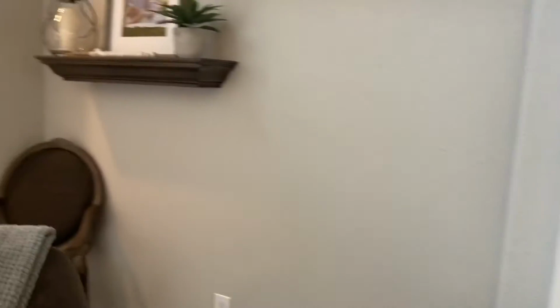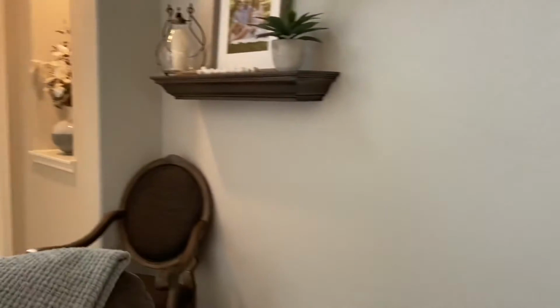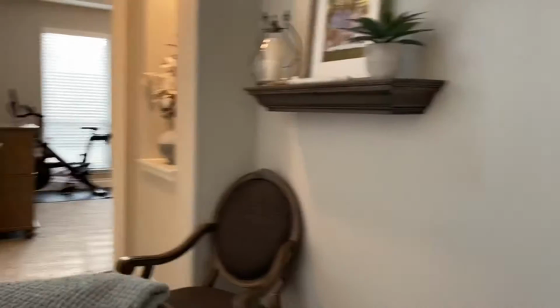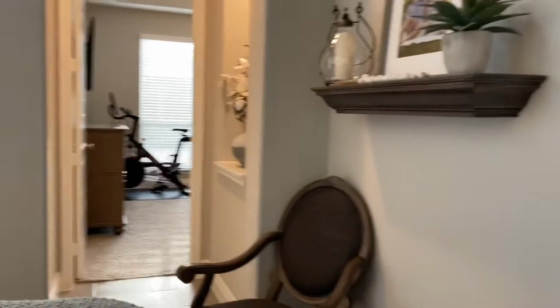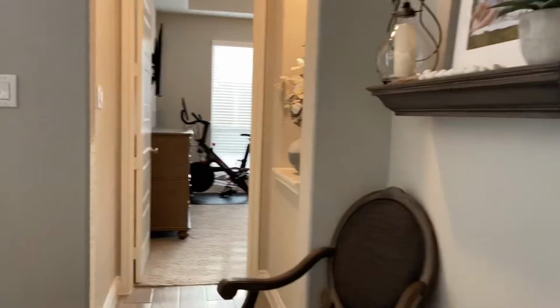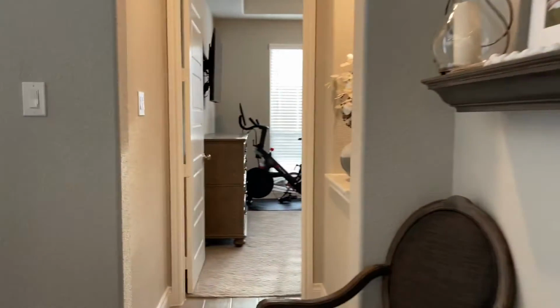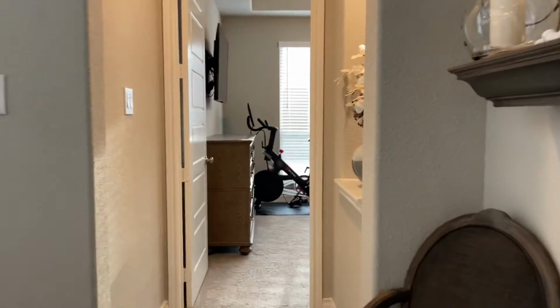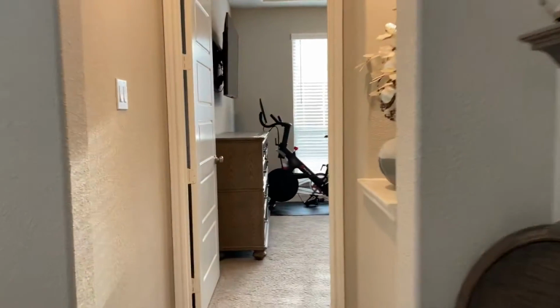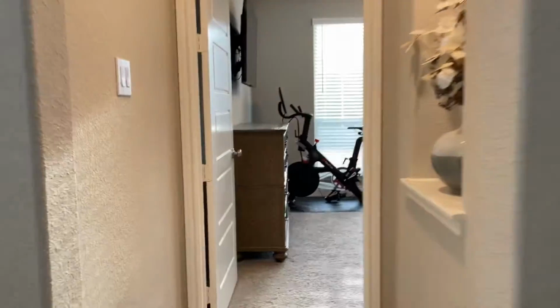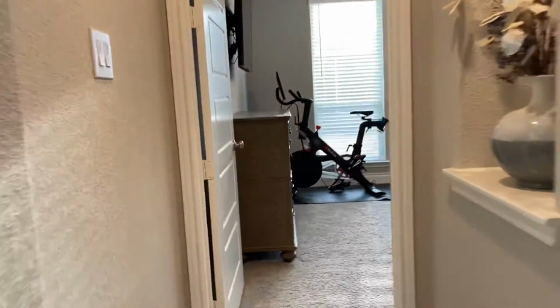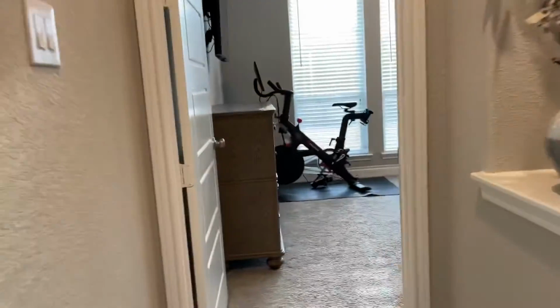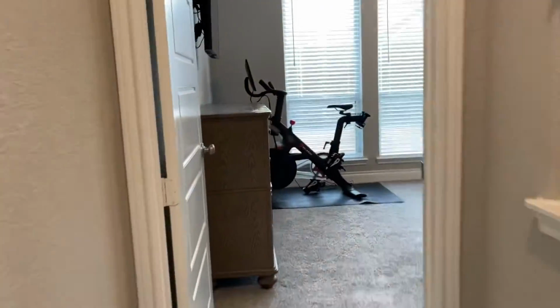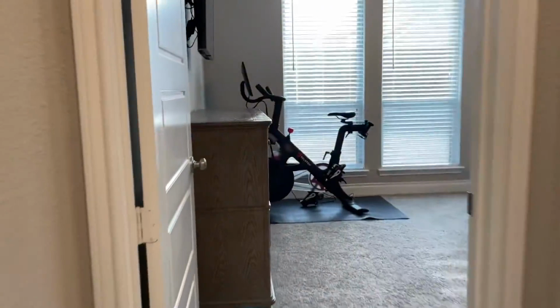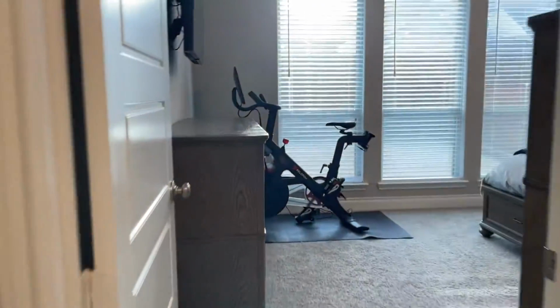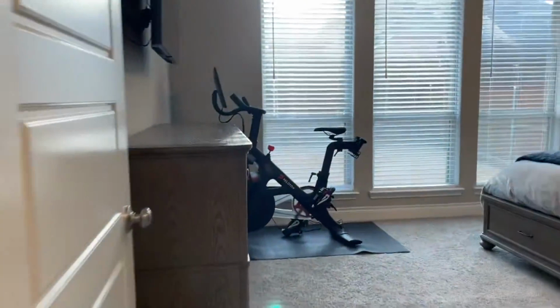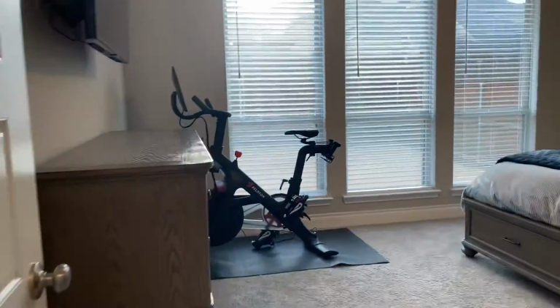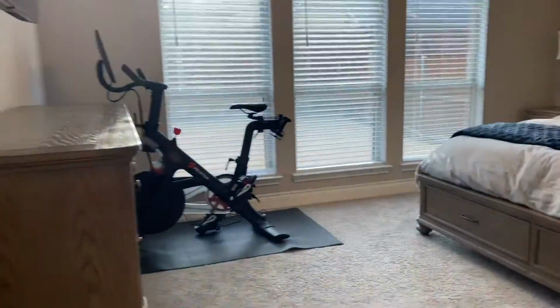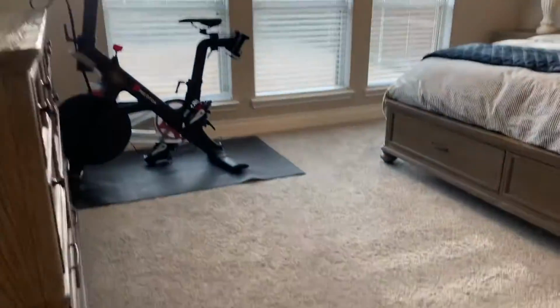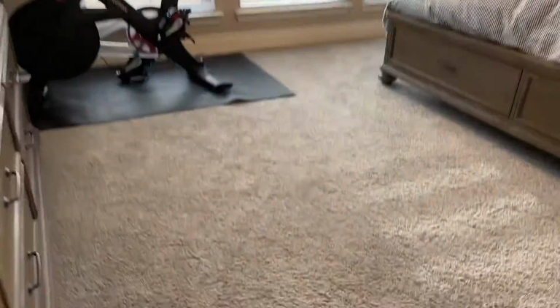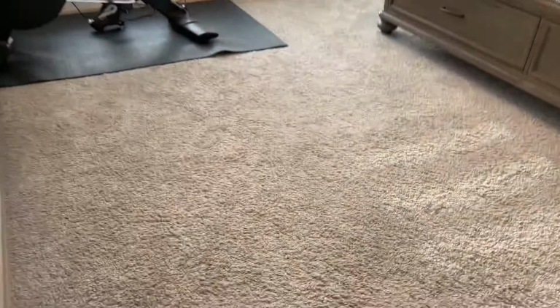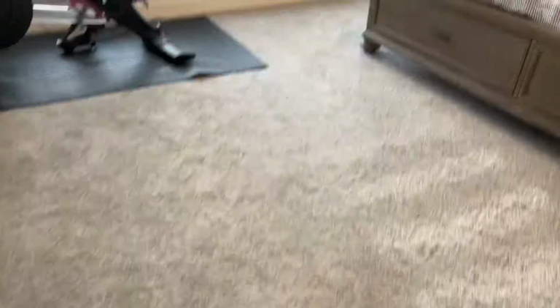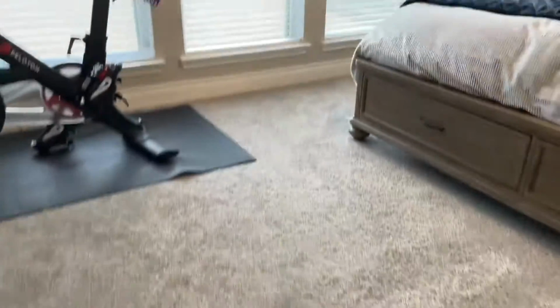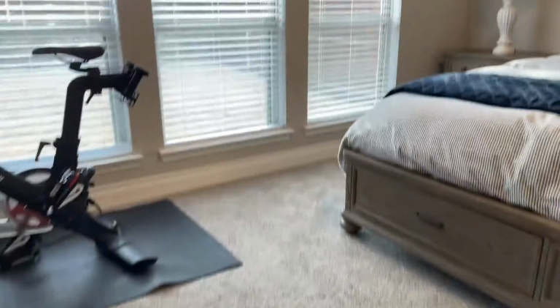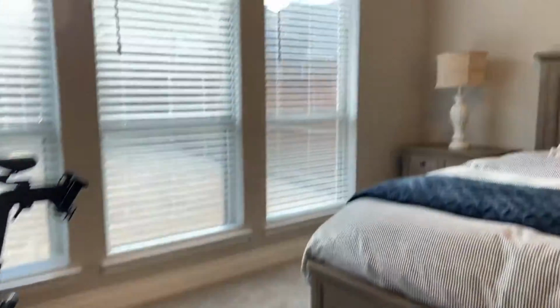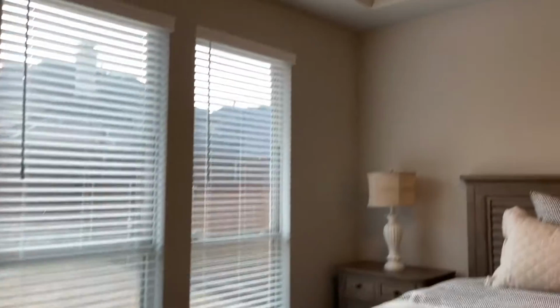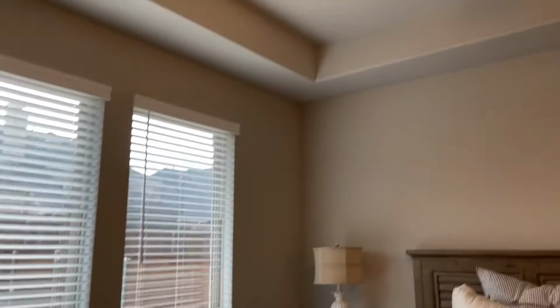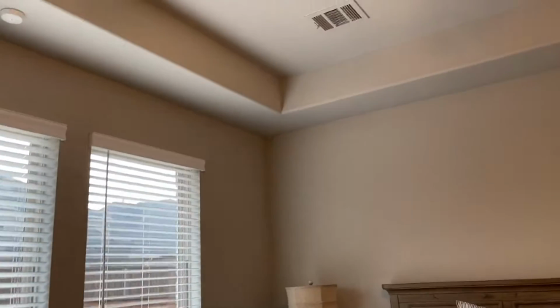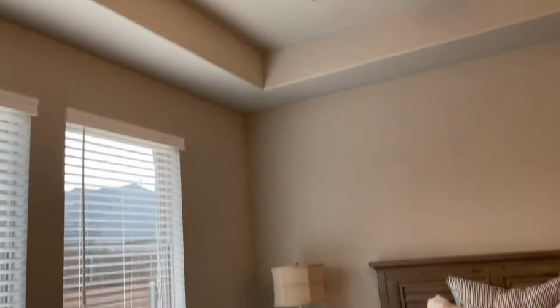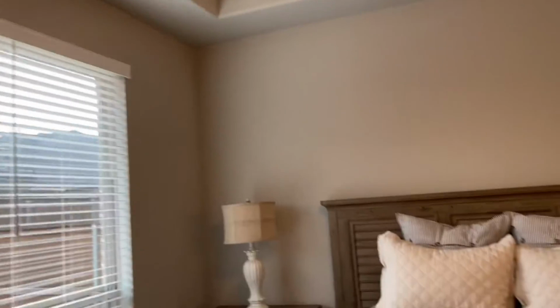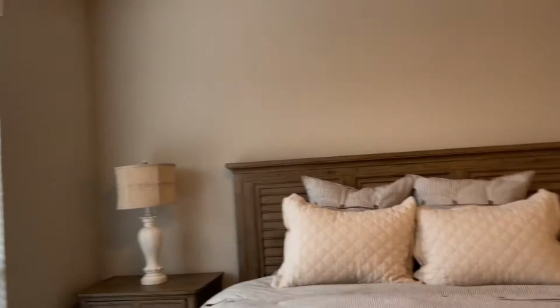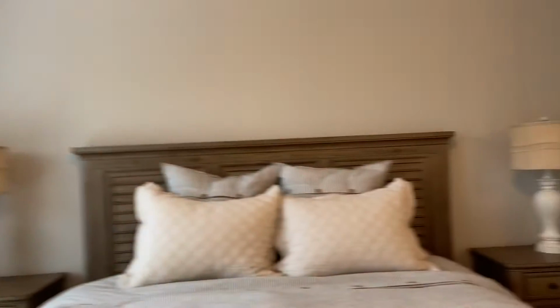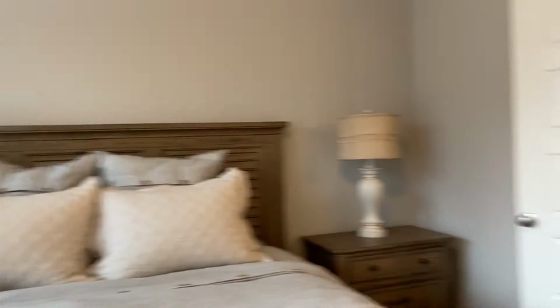Off to the left from the fireplace, here's the master bedroom suite. Carpet's in pretty good shape. Tall ceilings. Spacious.